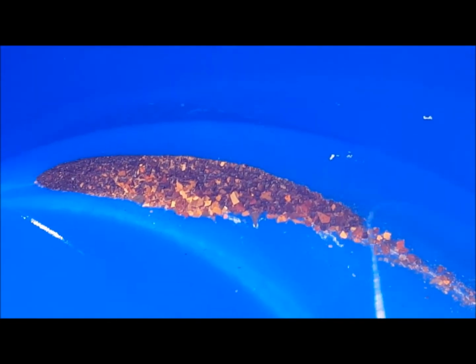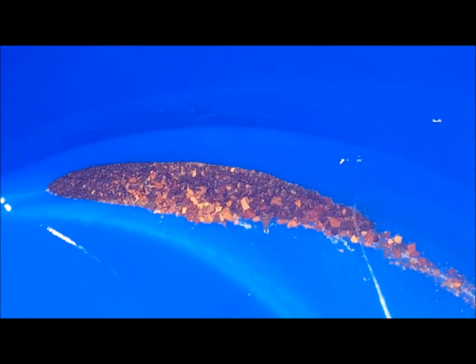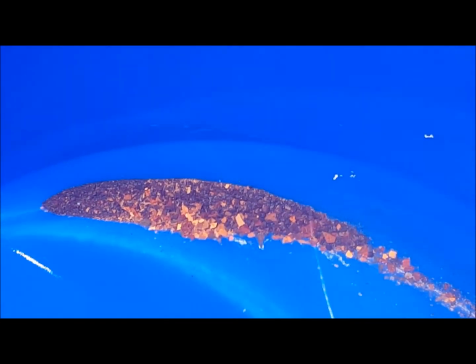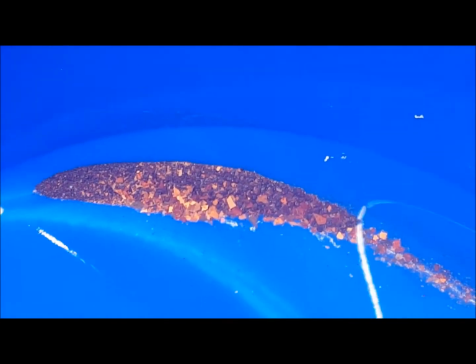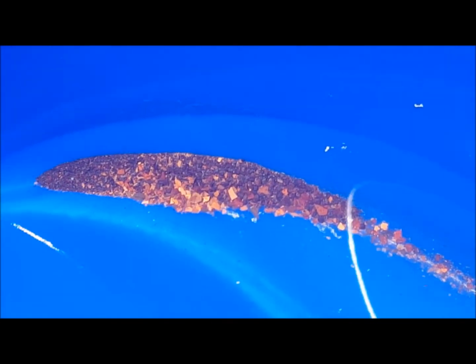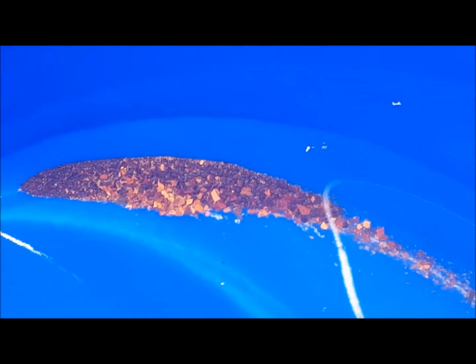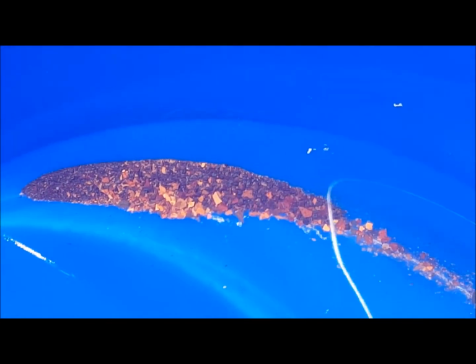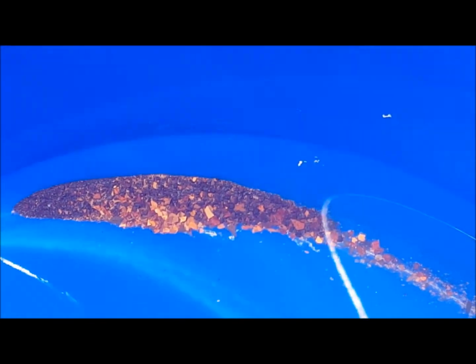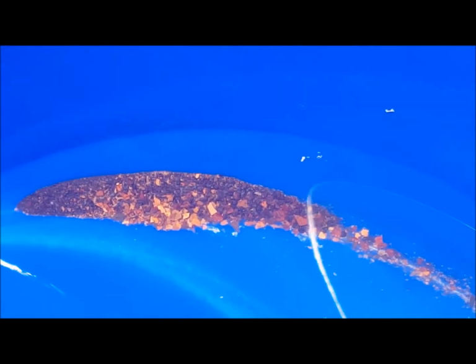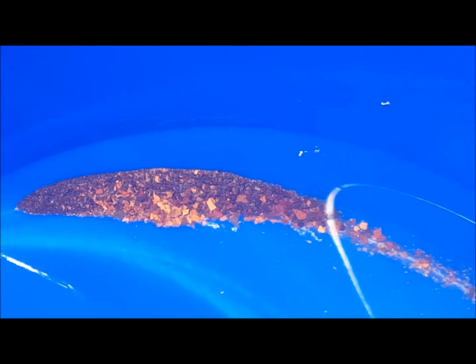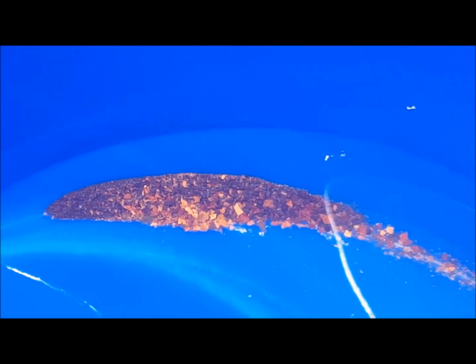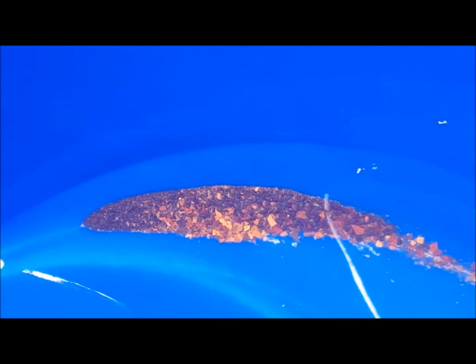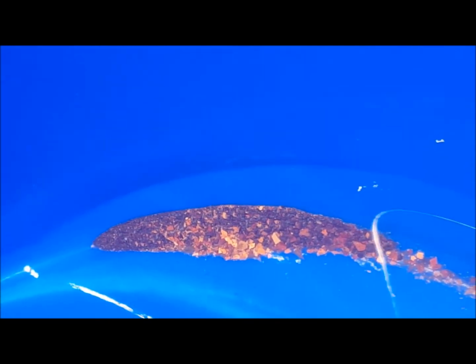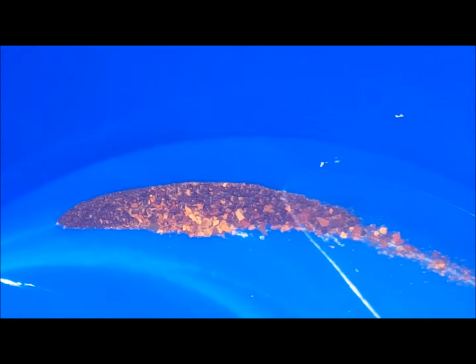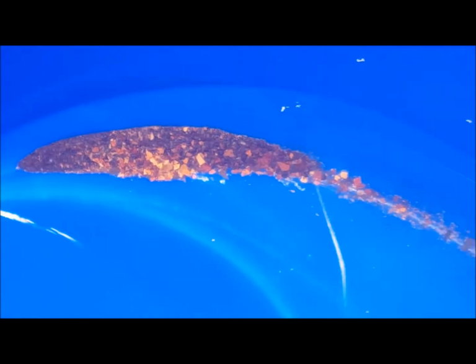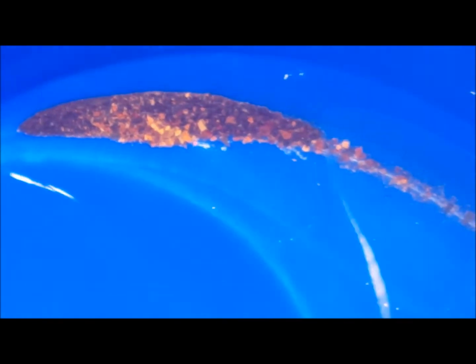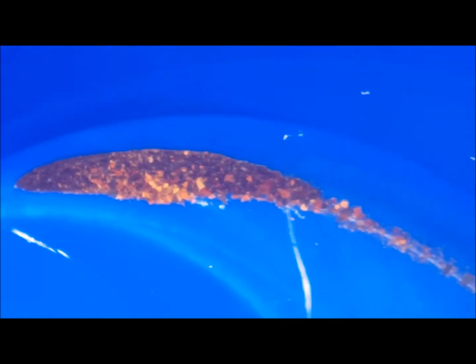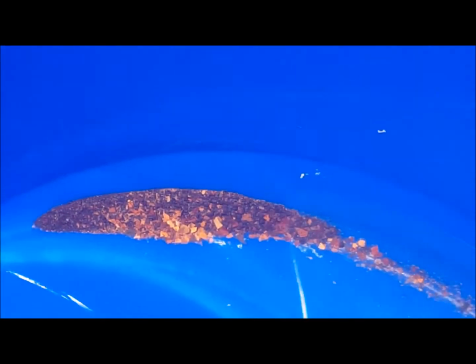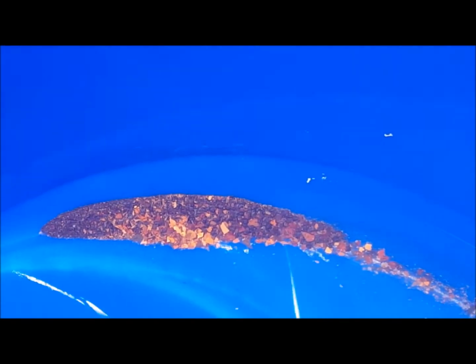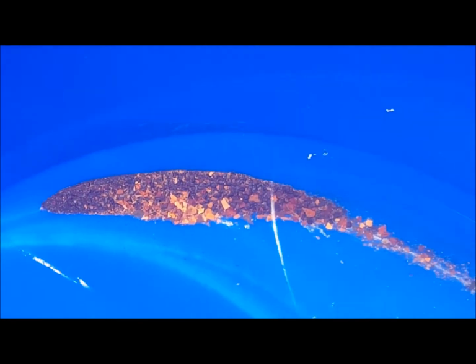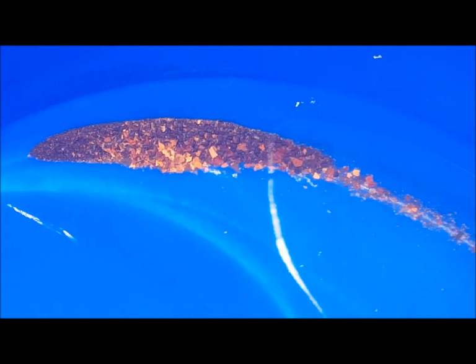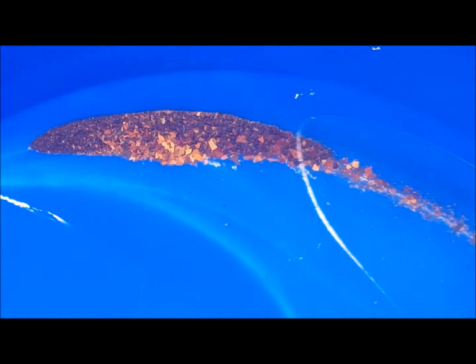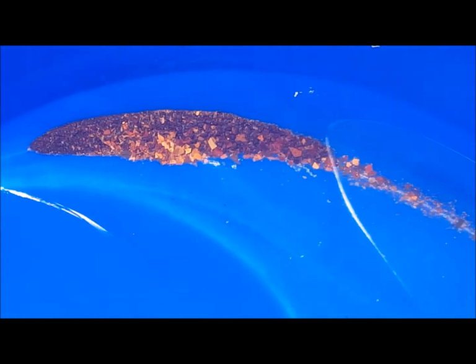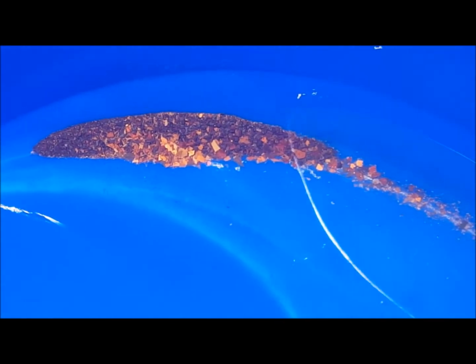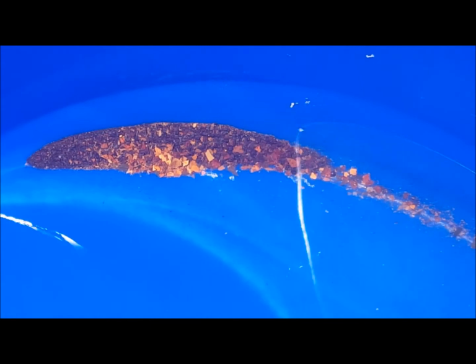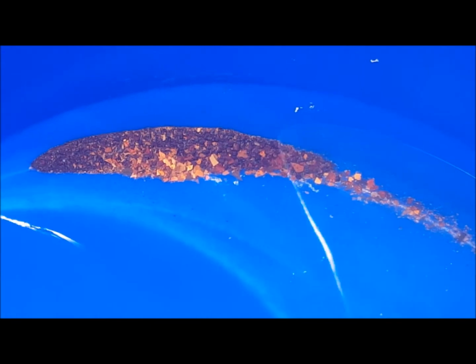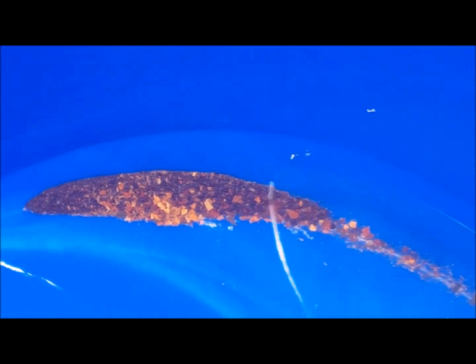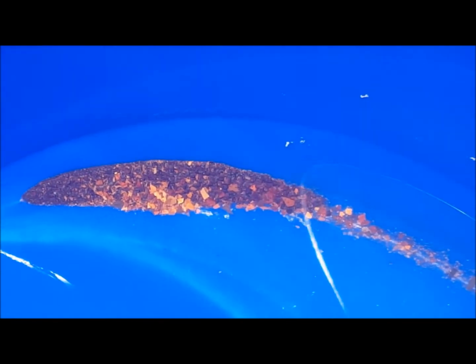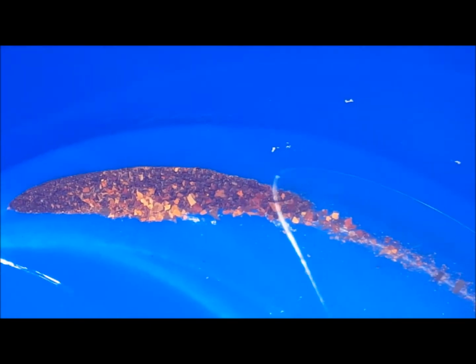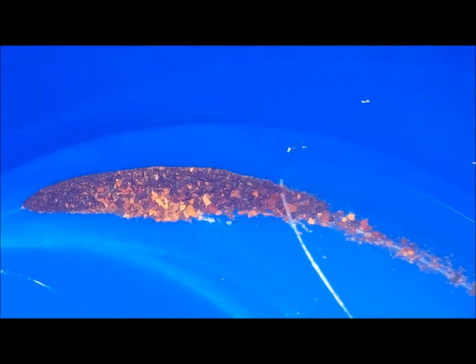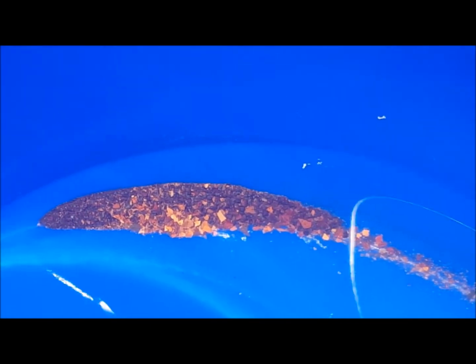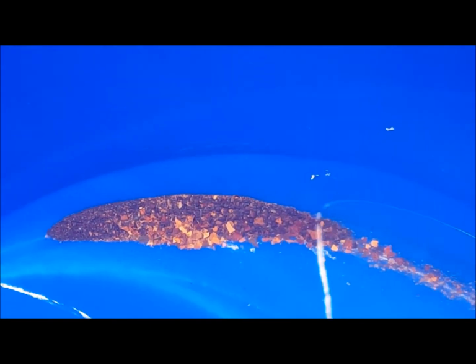Blasted it with air — look at all this stuff that came out. I'm hoping this cooler is going to run a lot better. It's not a guarantee, but it should run better without all that gunk in there.